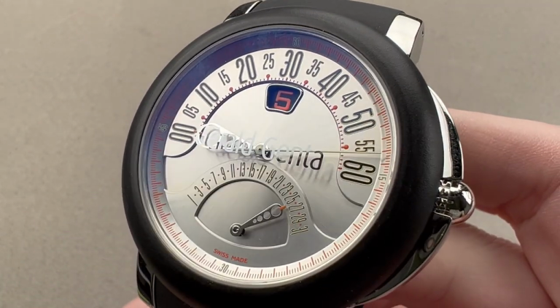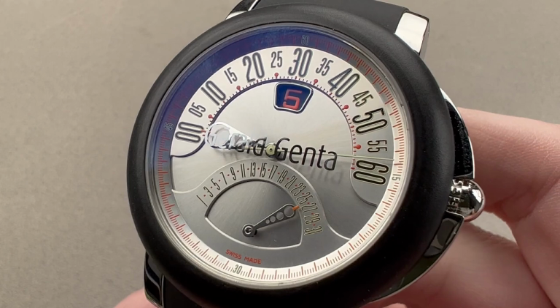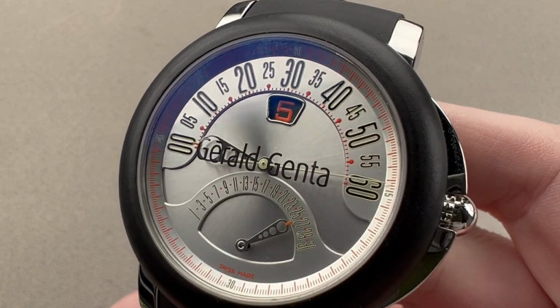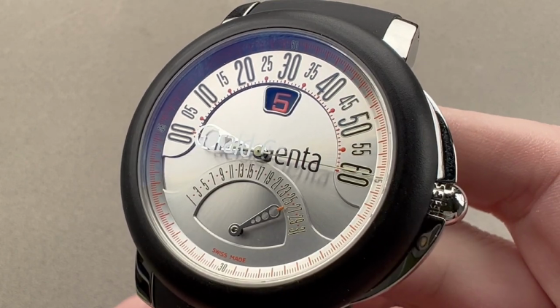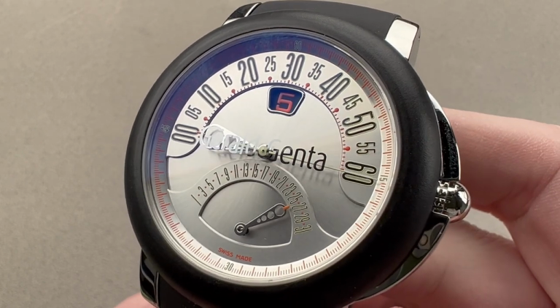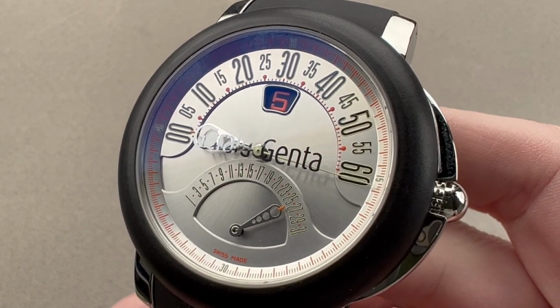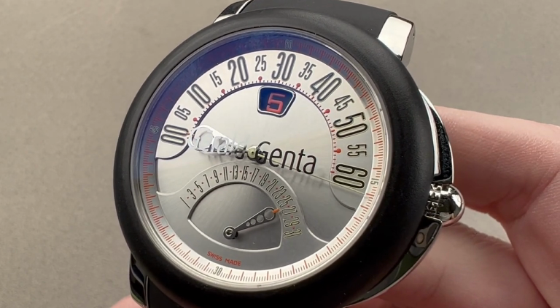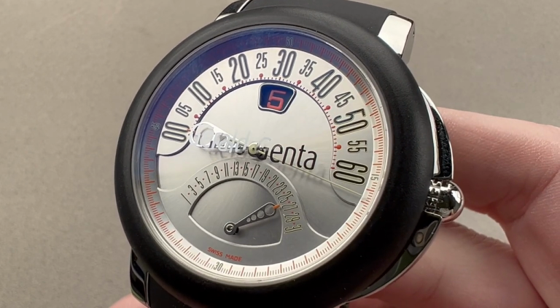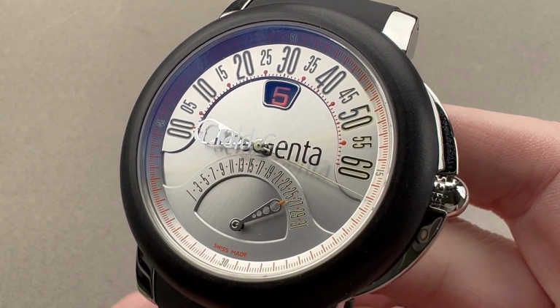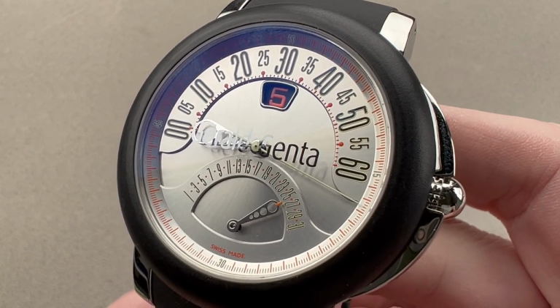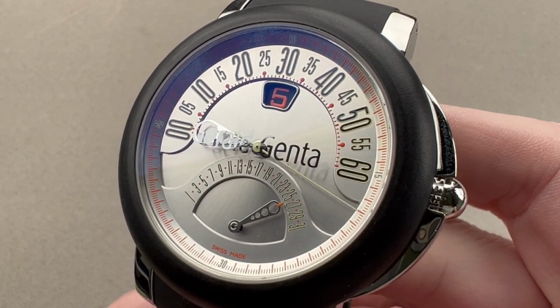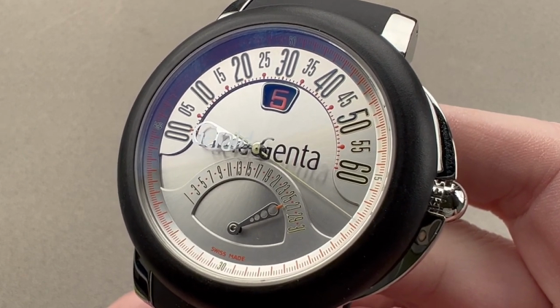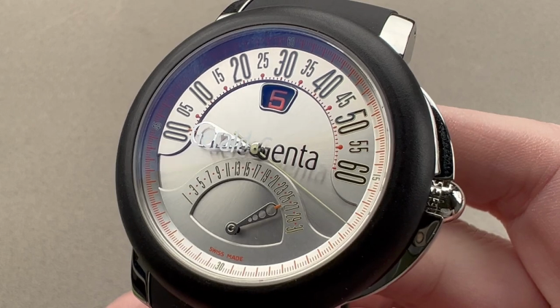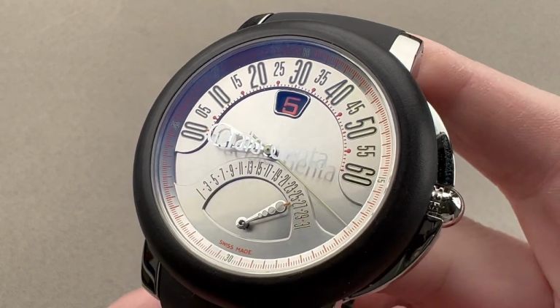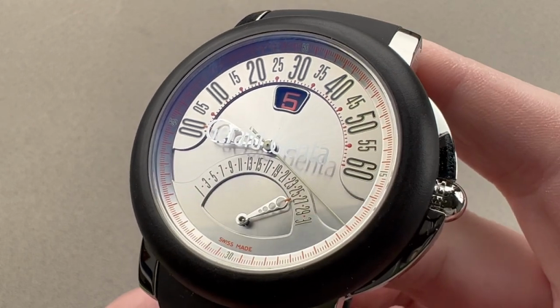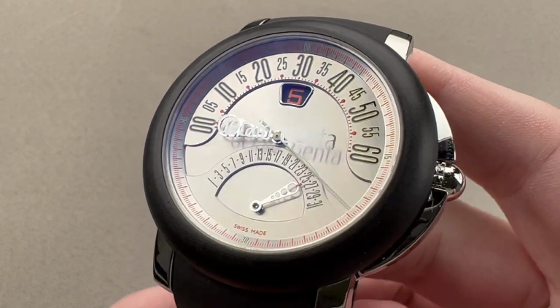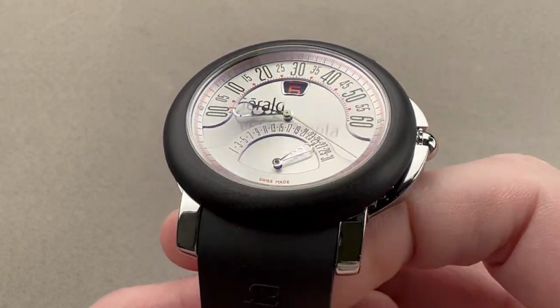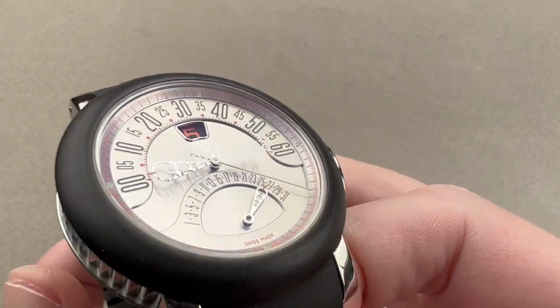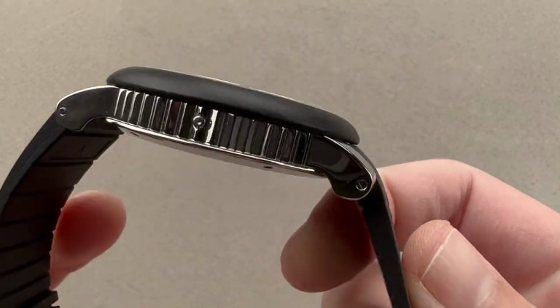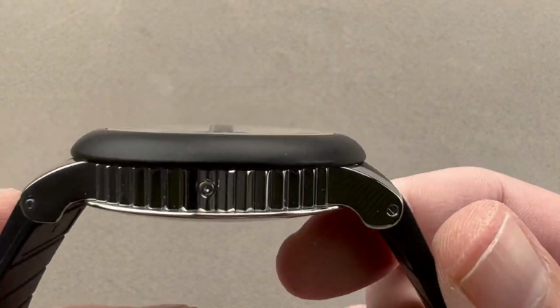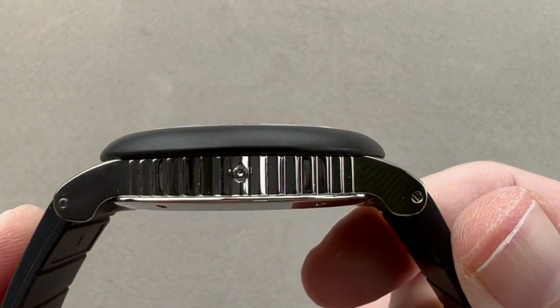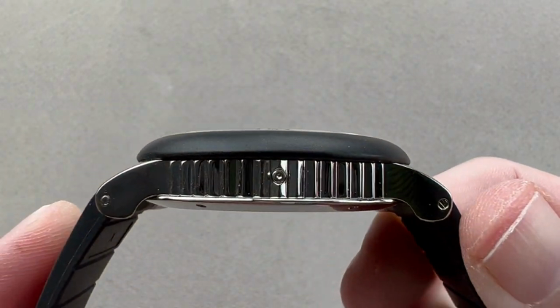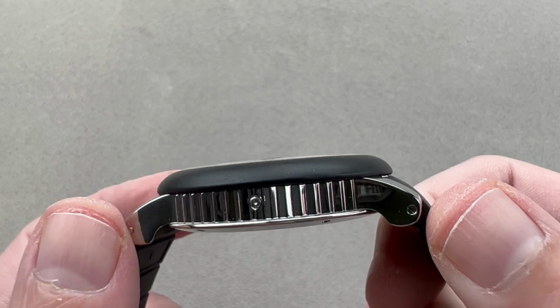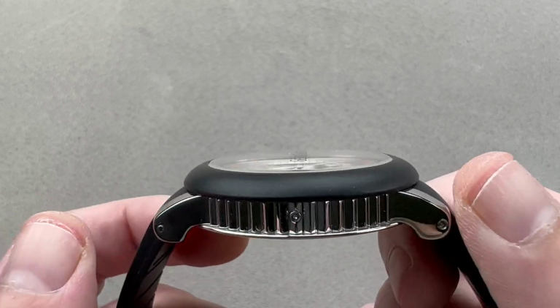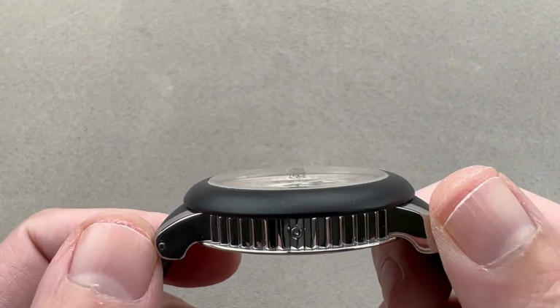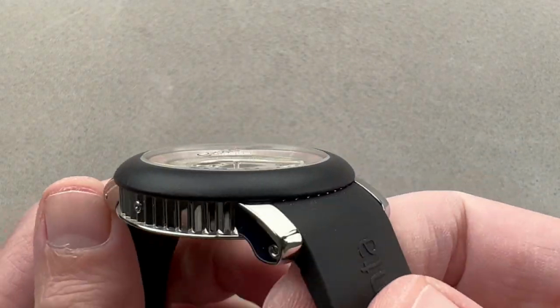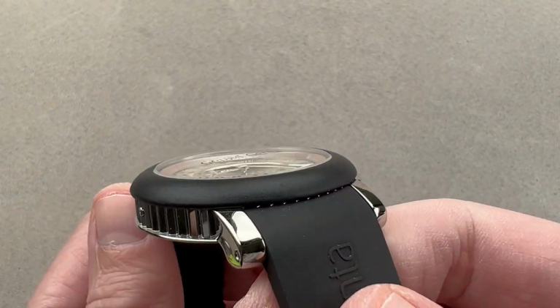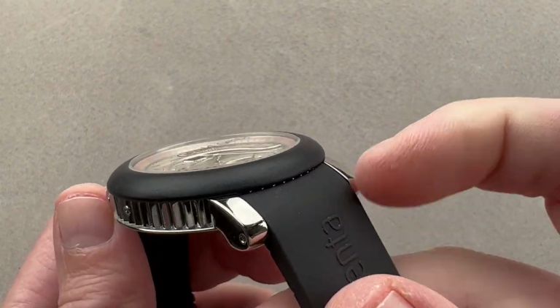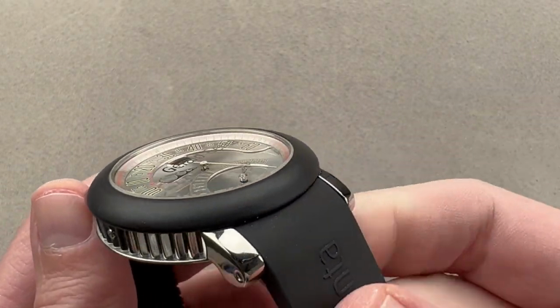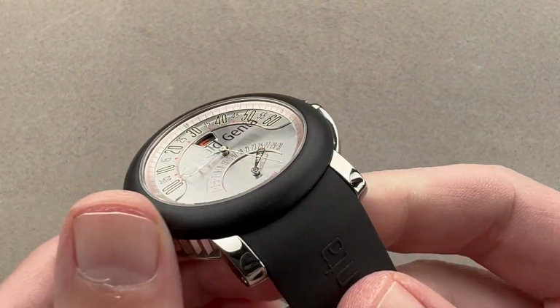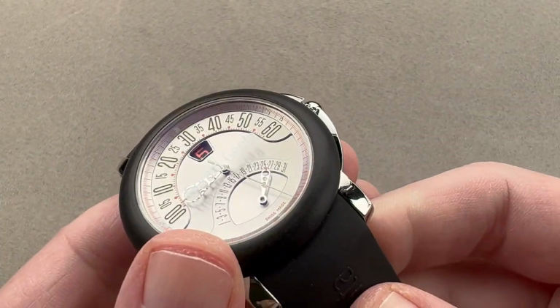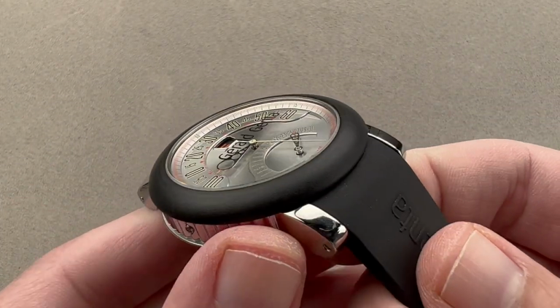Today we're discussing a lovely mid-2000s offering from Gerald Genta — this is the Arena Bi-Retro. It's 45 millimeters in diameter in stainless steel, and surprisingly thin at 12.2 millimeters. Lug-to-lug it is 52 millimeters, and it has a 22 millimeter spacing between the lugs.